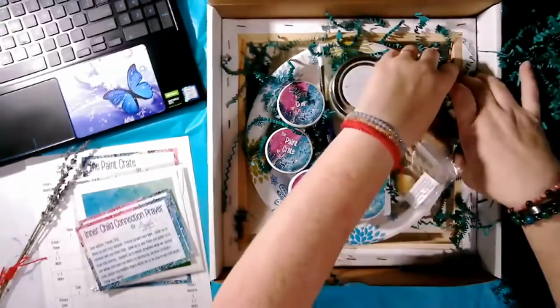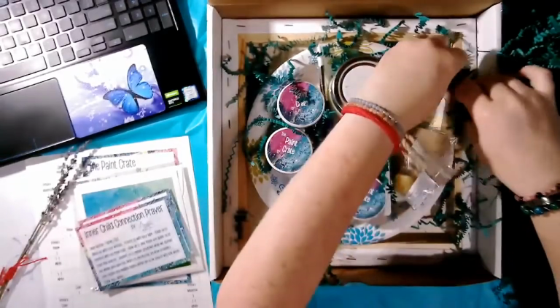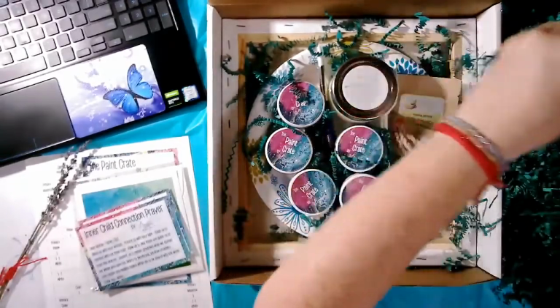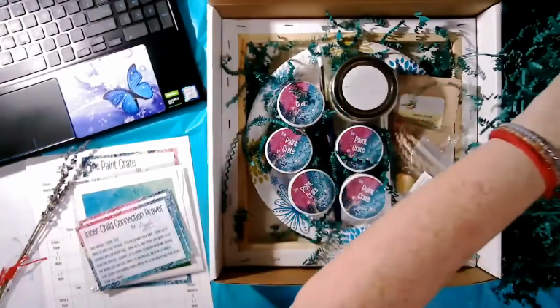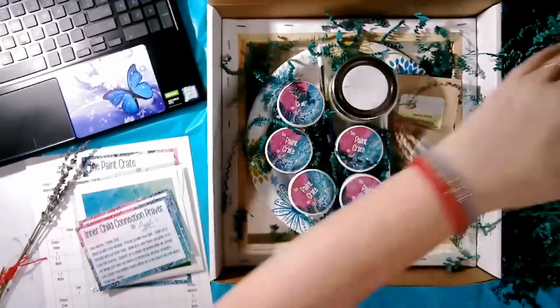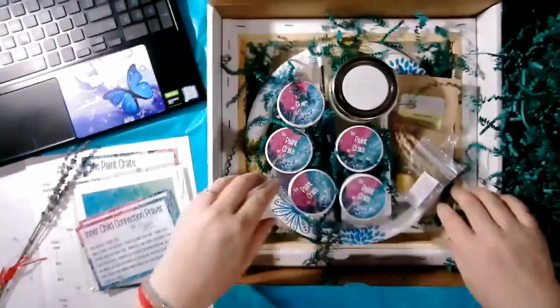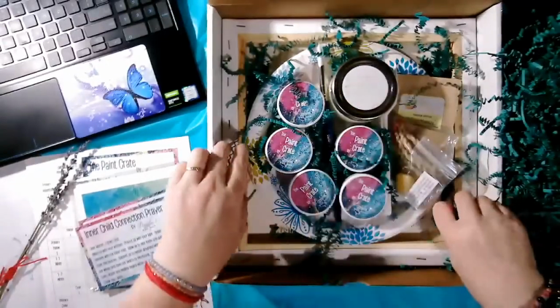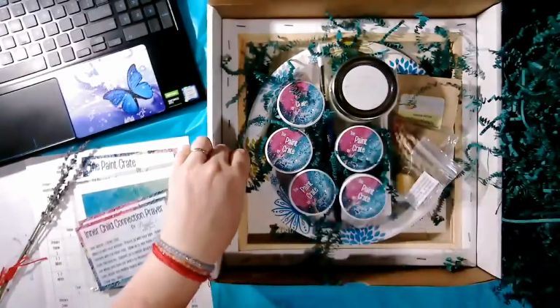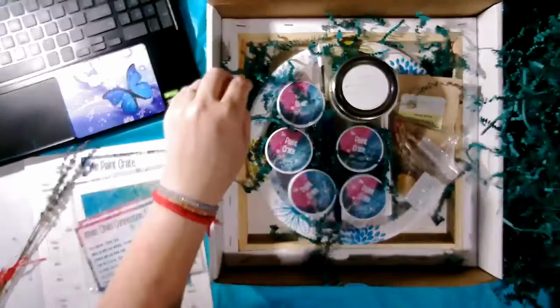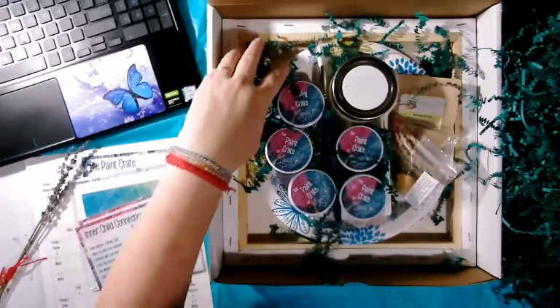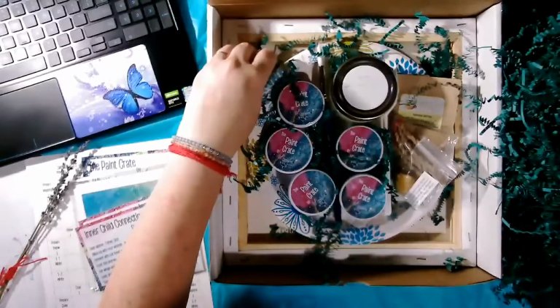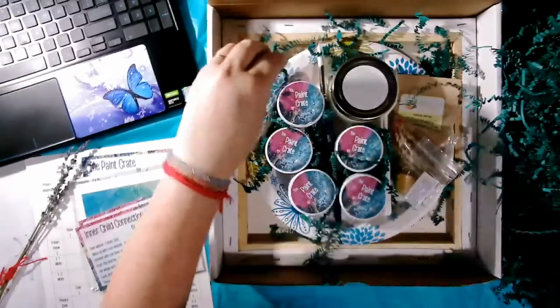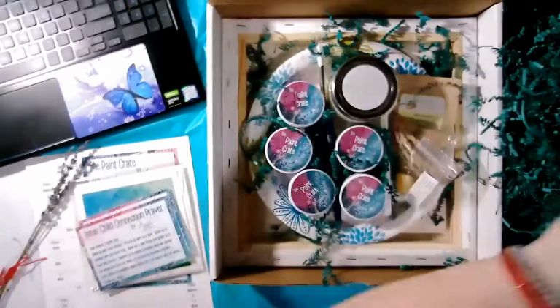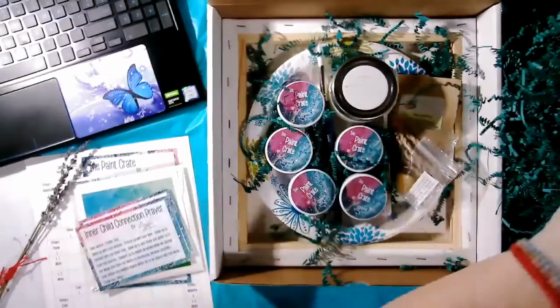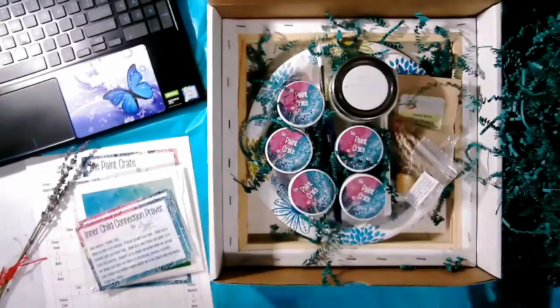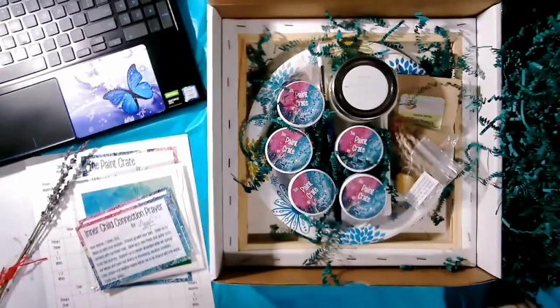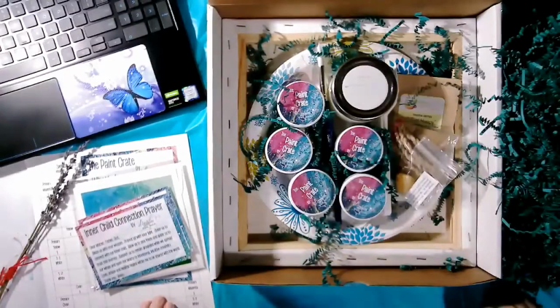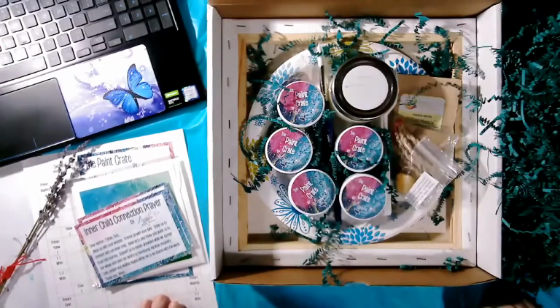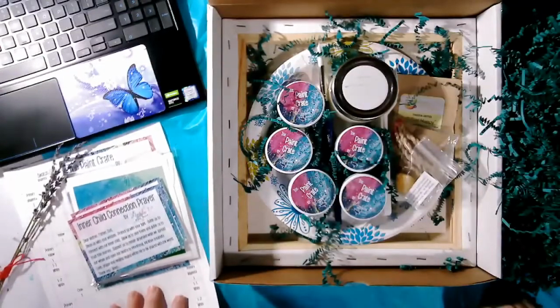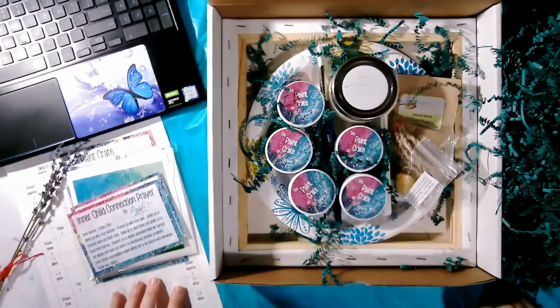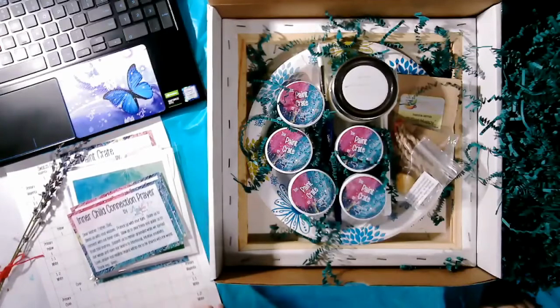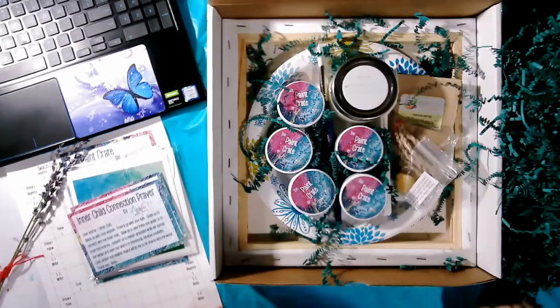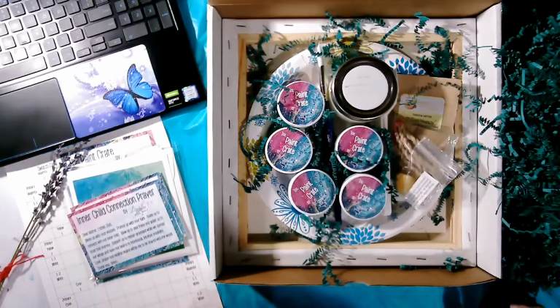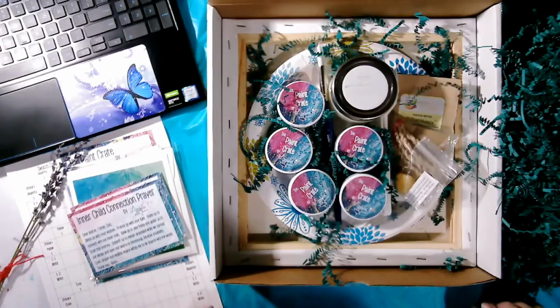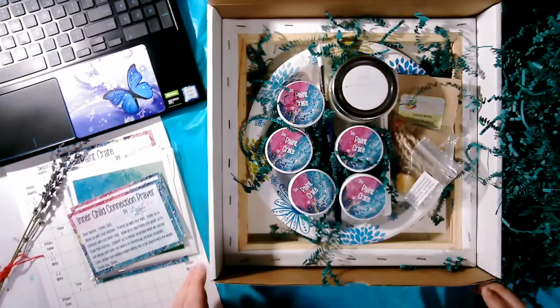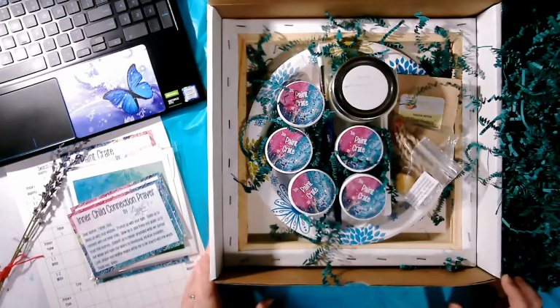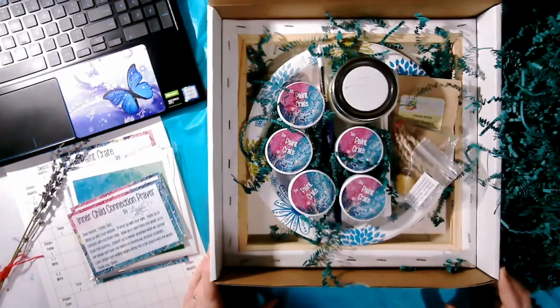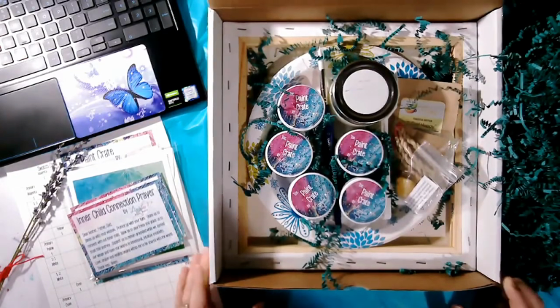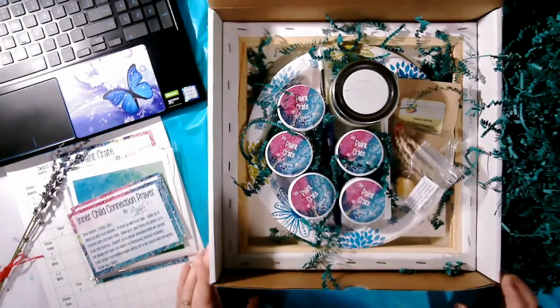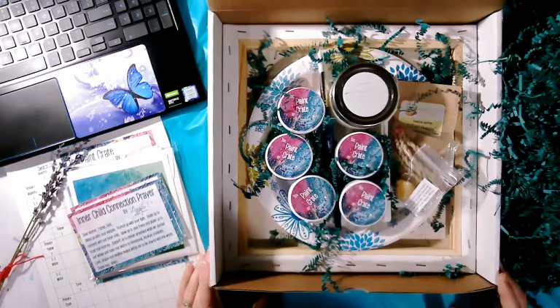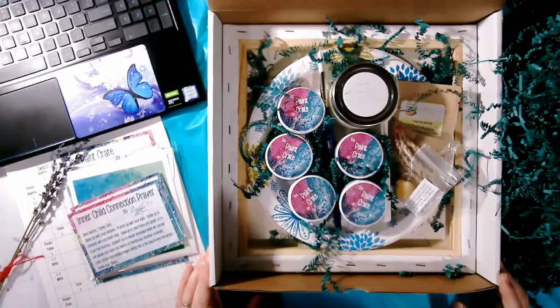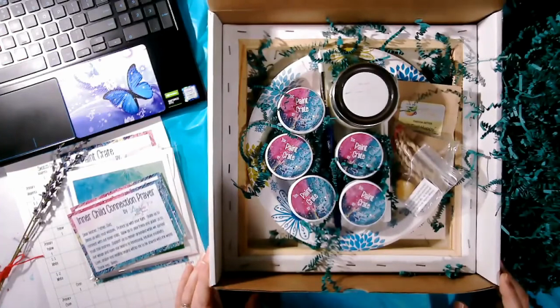As we get this out, you can see all the really cool things inside the box and how safely and protected everything was. I picked this box up and shook it before we got started, and everything is still fantastic inside.